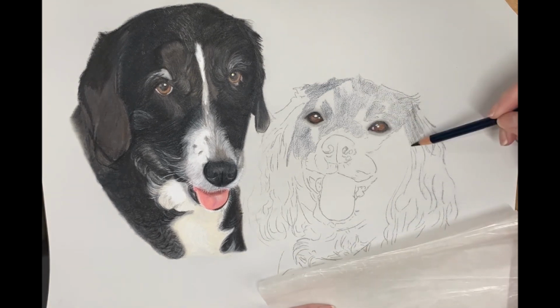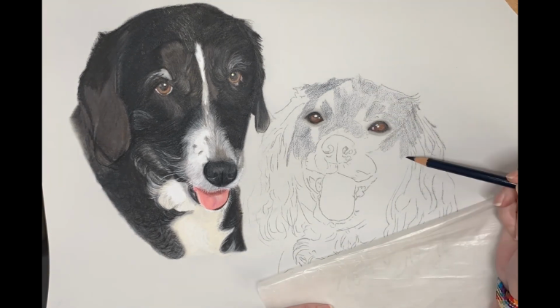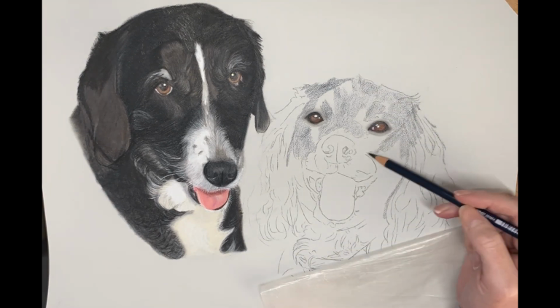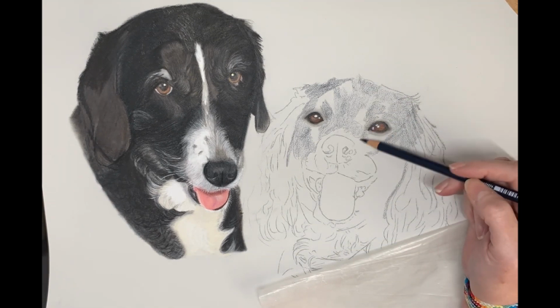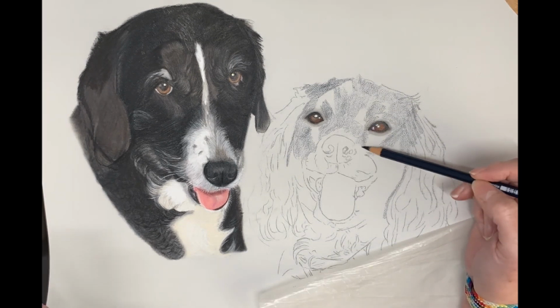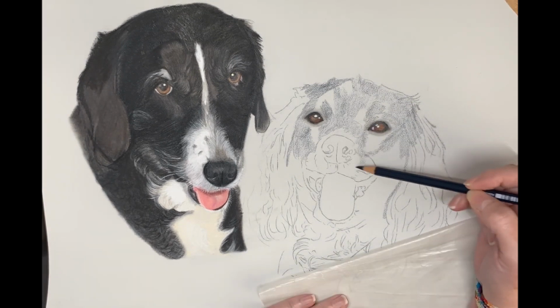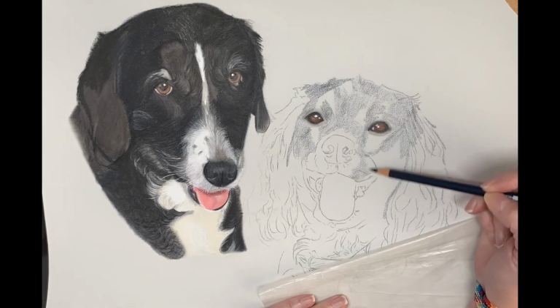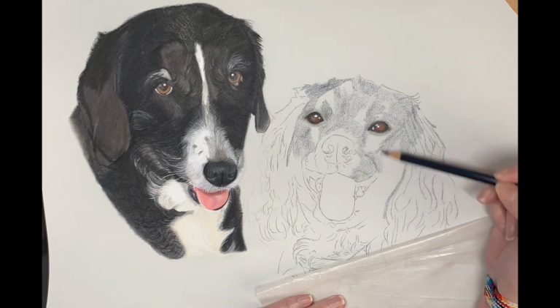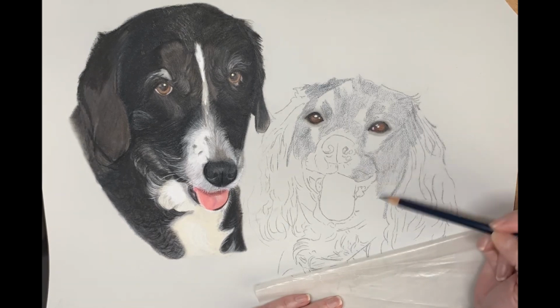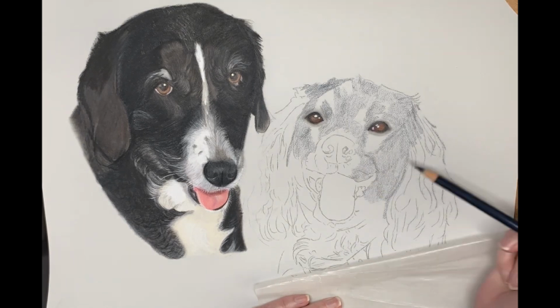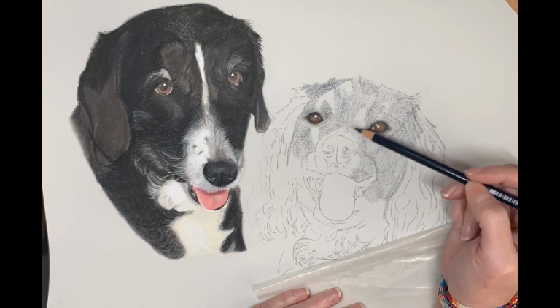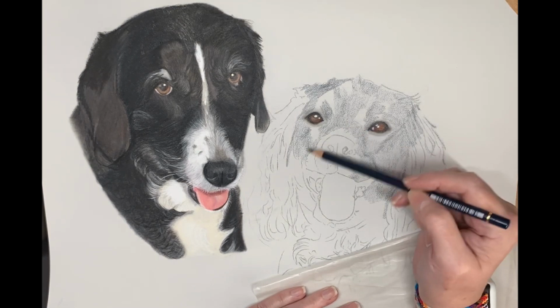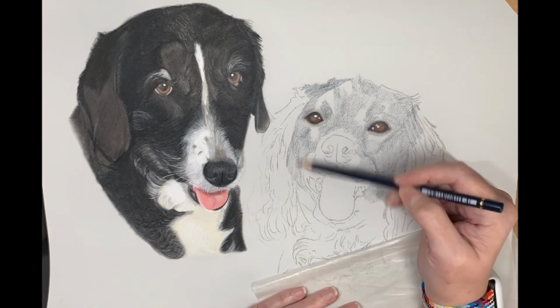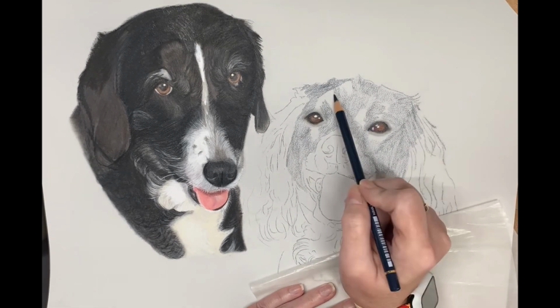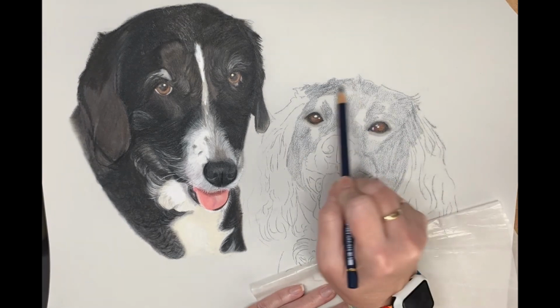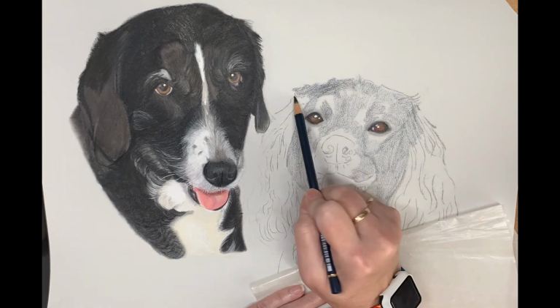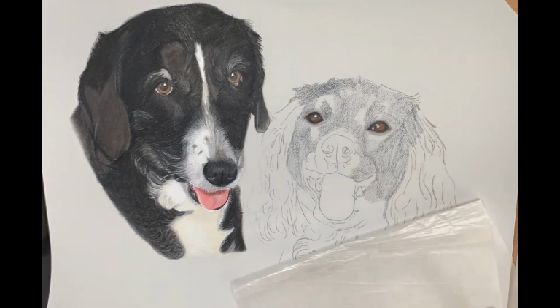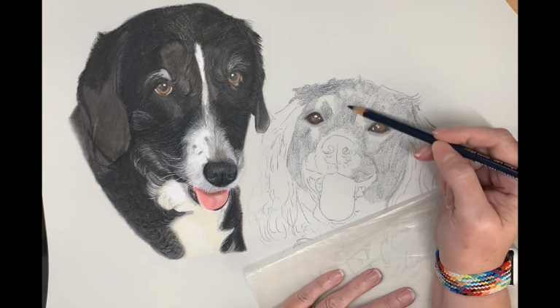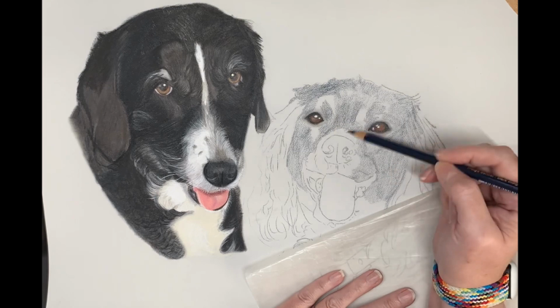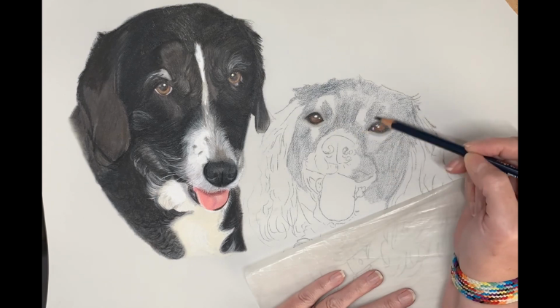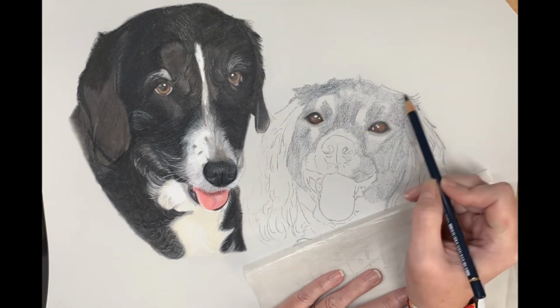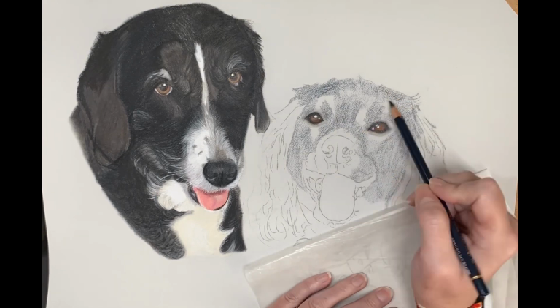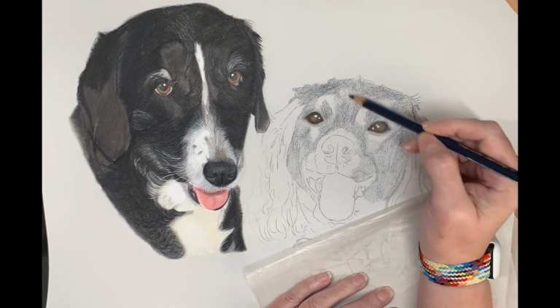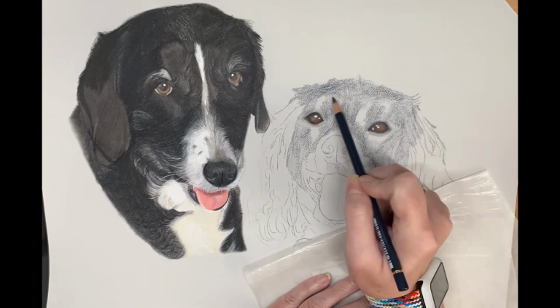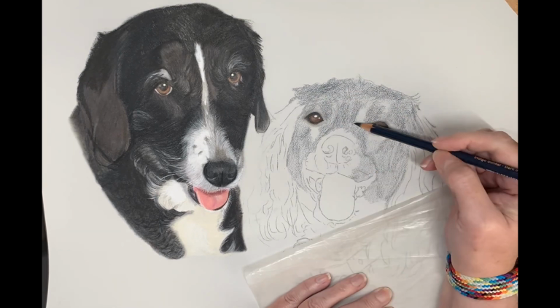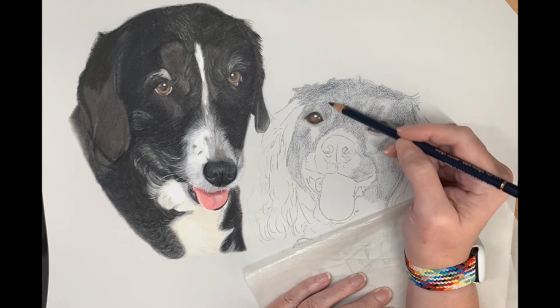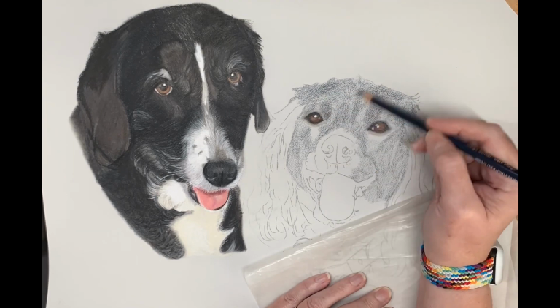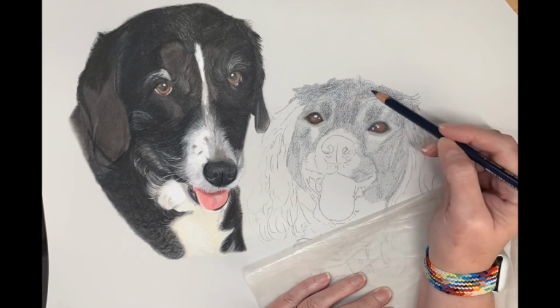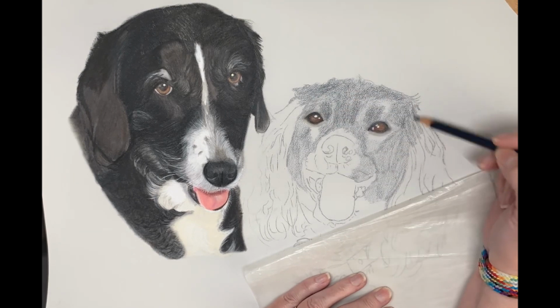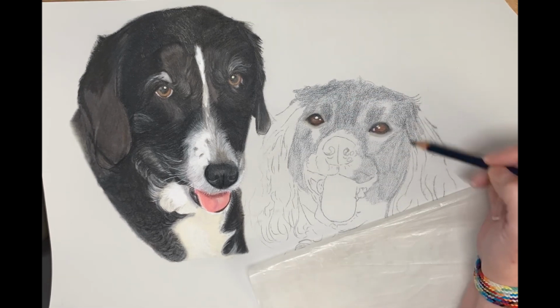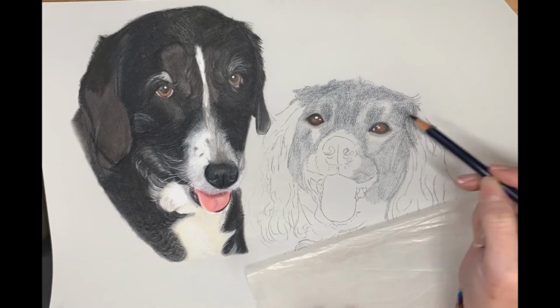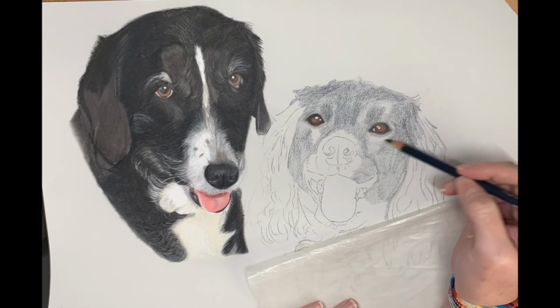Keeping my pencil really light pressure — as you can see, I hold my pencil further back. This creates natural lighter pressure, so if you need lighter pressure, hold your pencil further back.